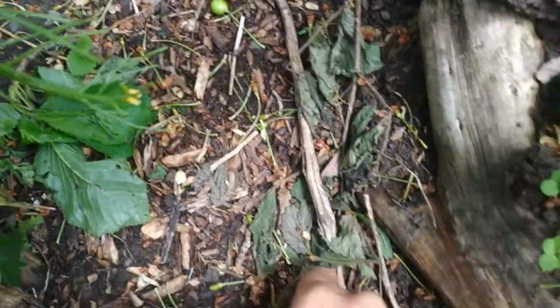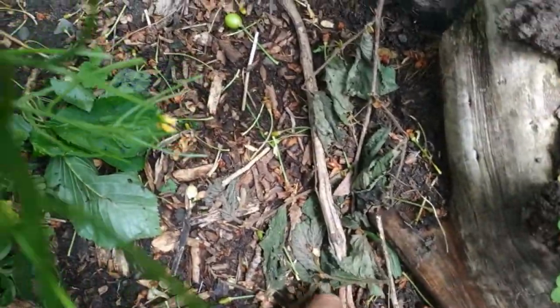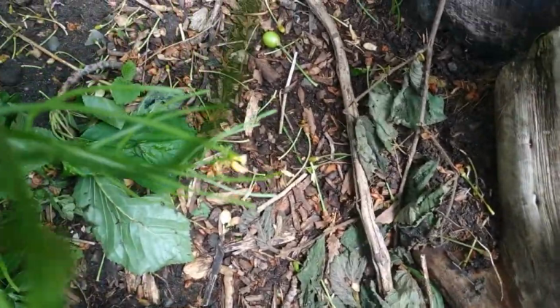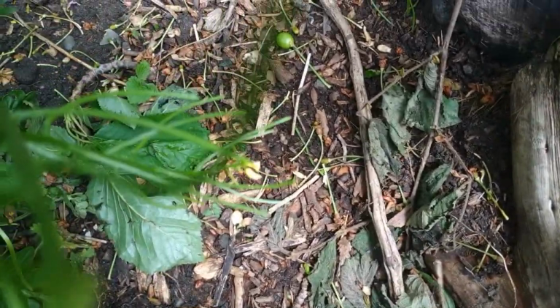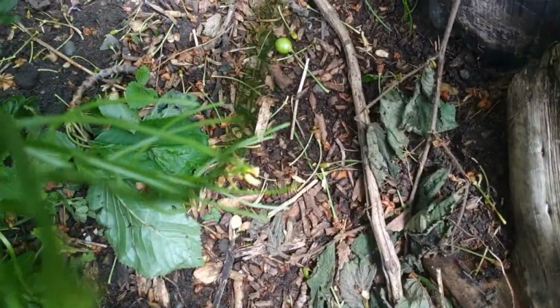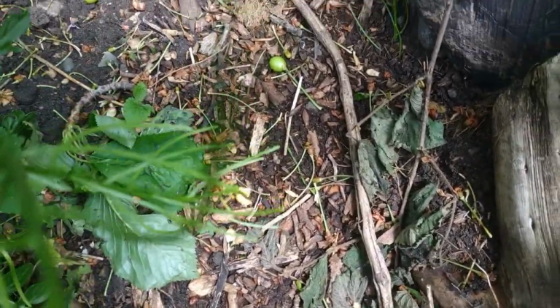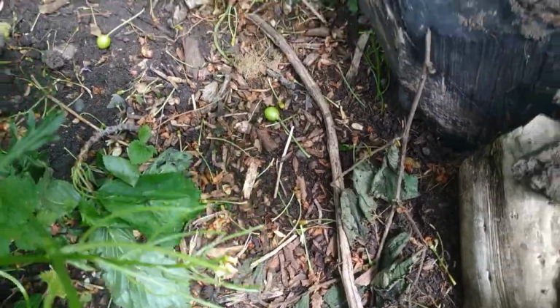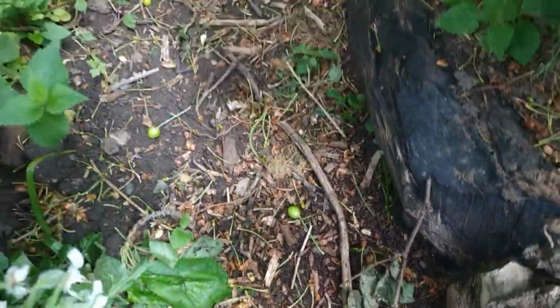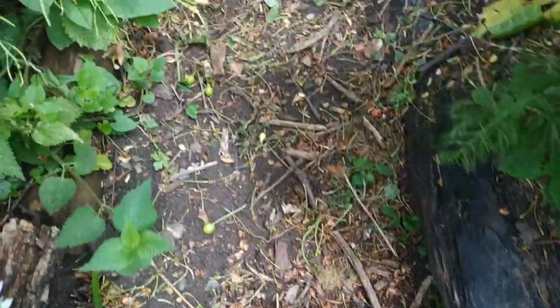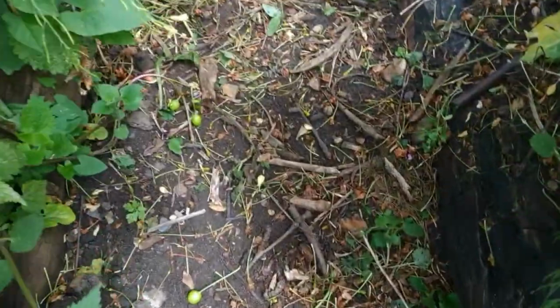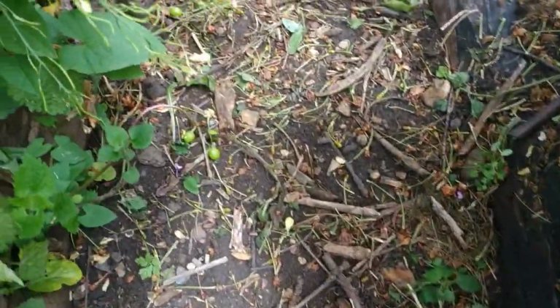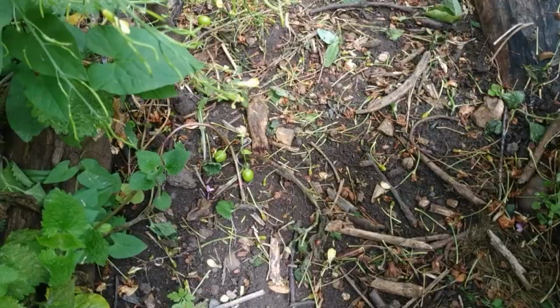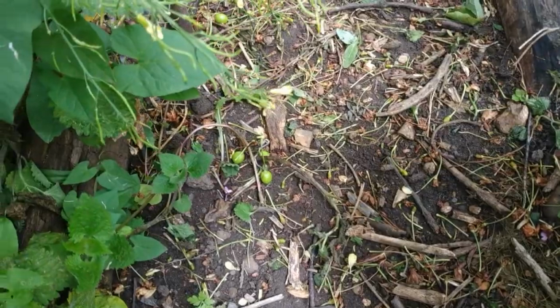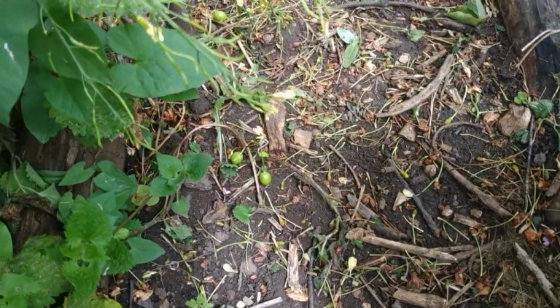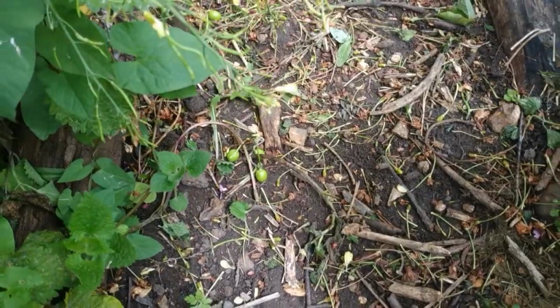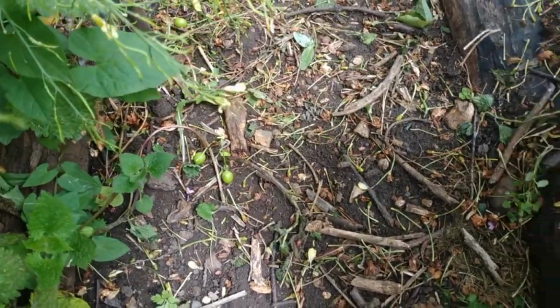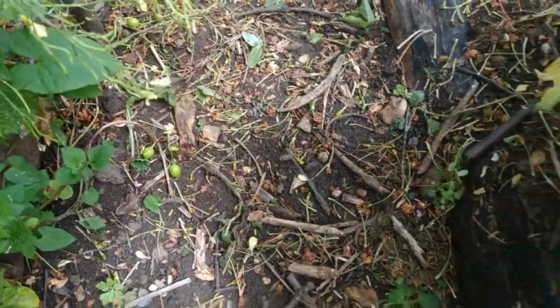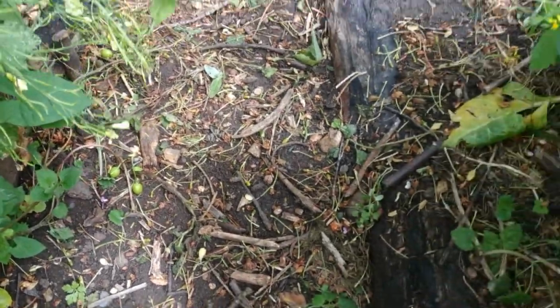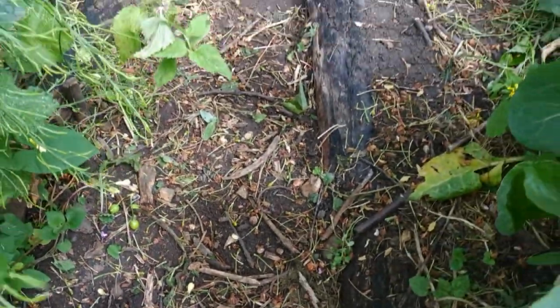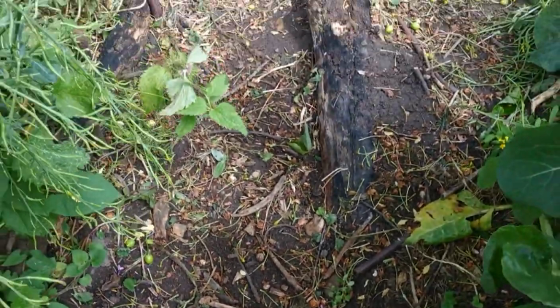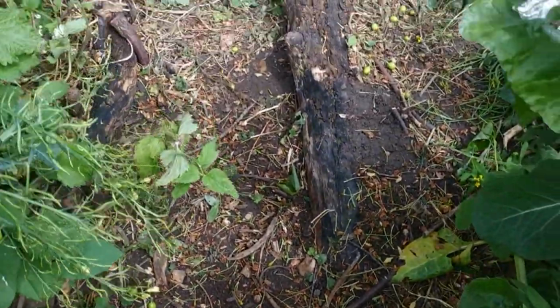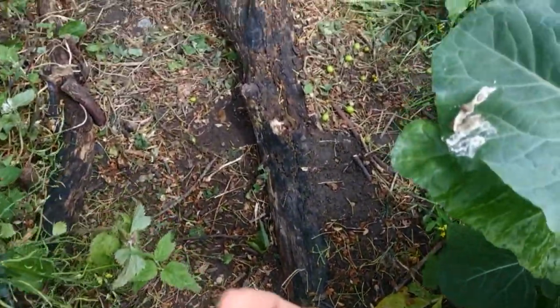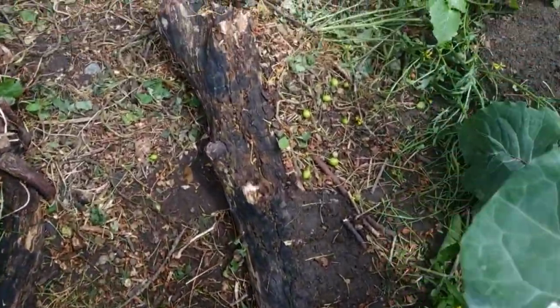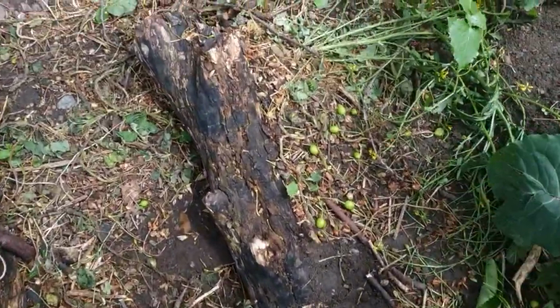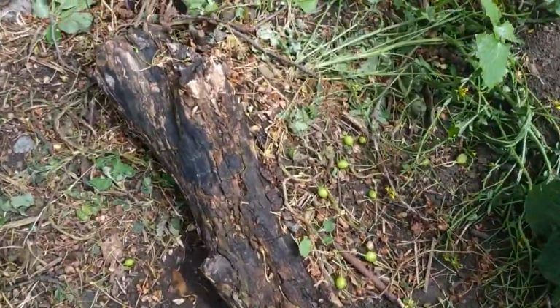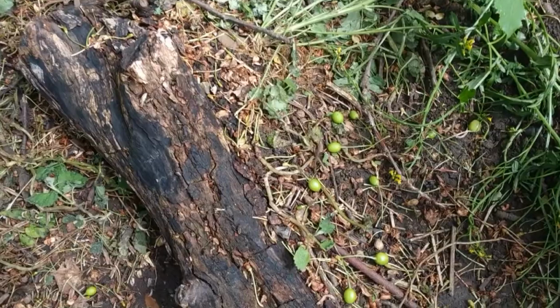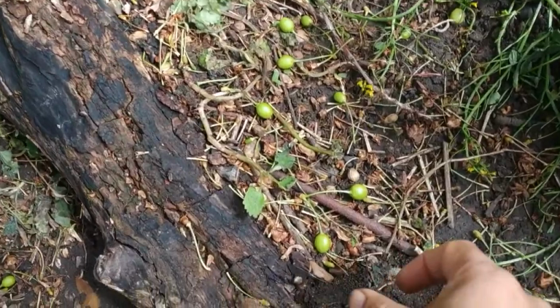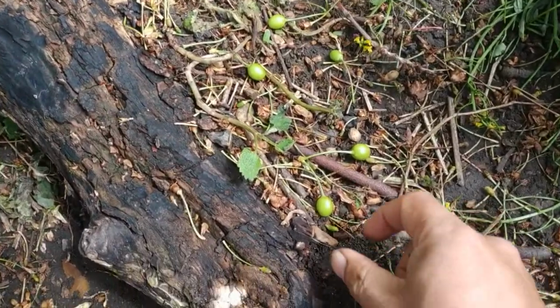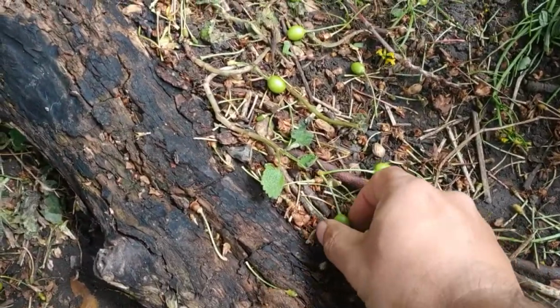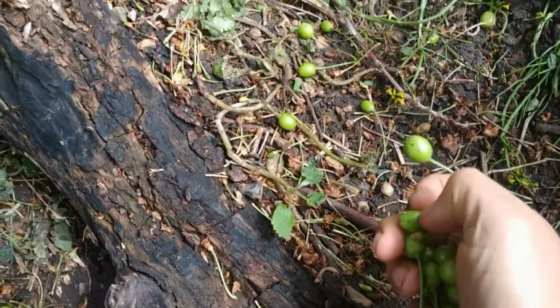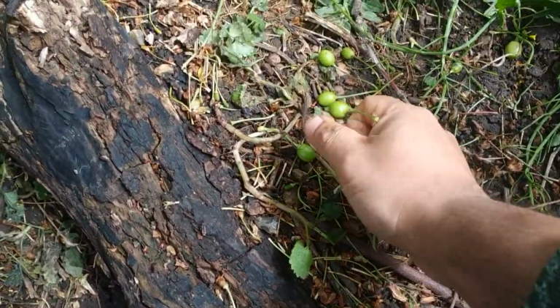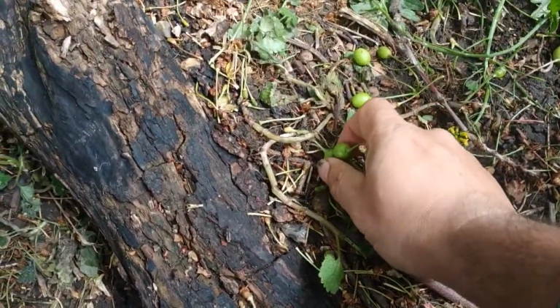Let's collect some up. Hello Bee, thank you for making an appearance. Let's see what we can do with all these lovely unripe cherries.